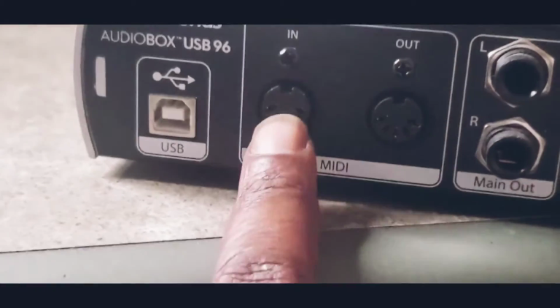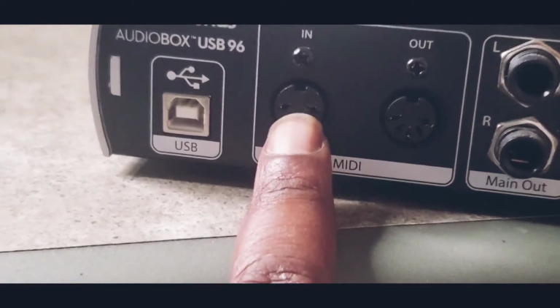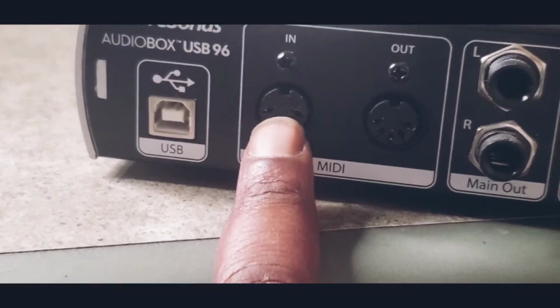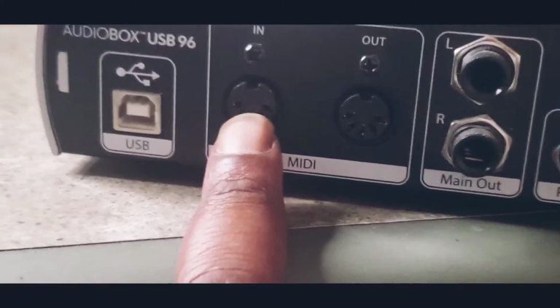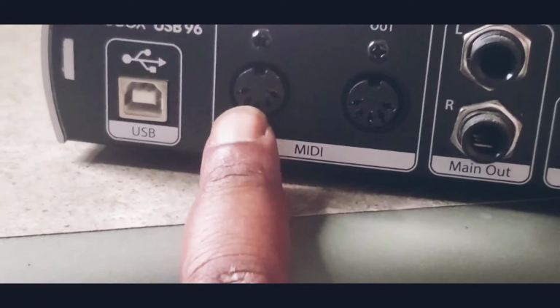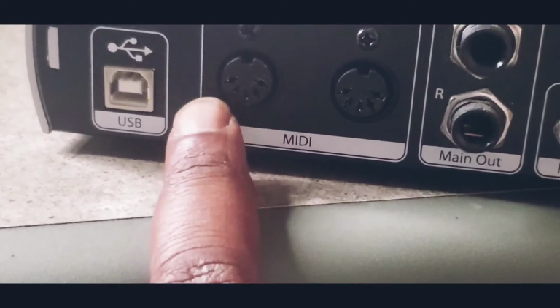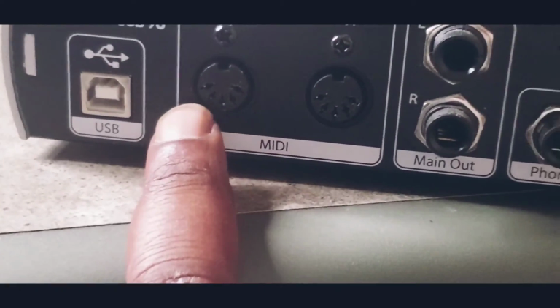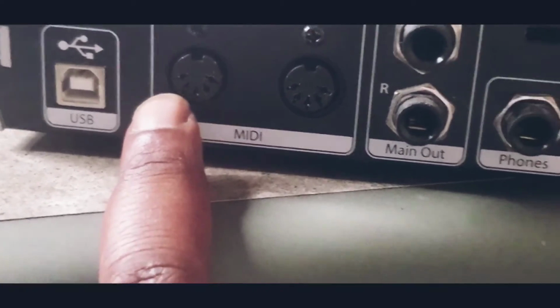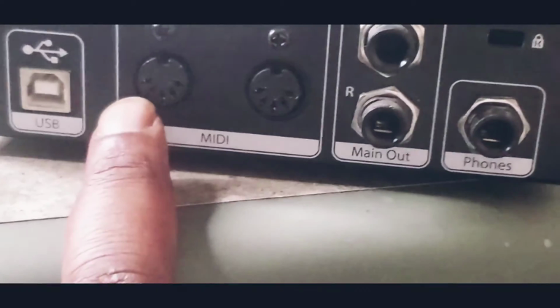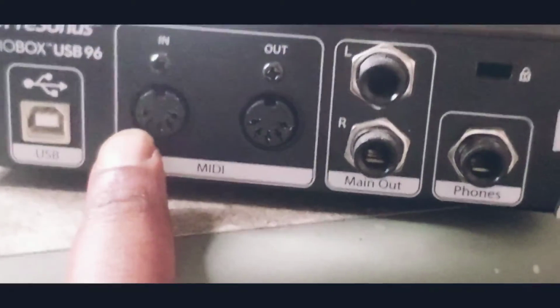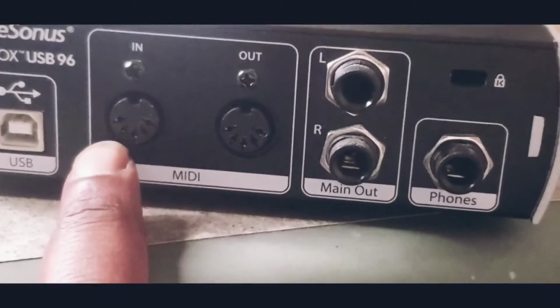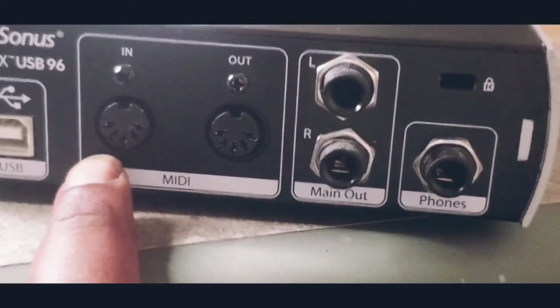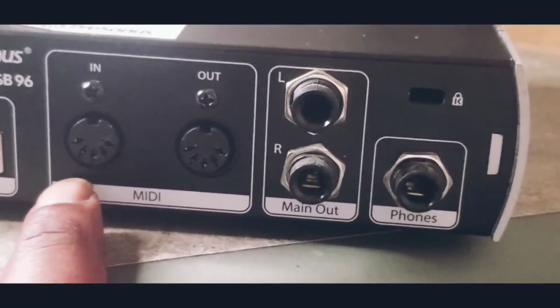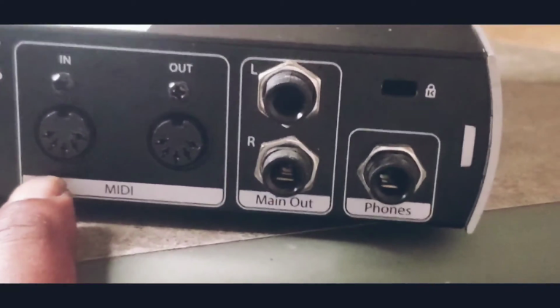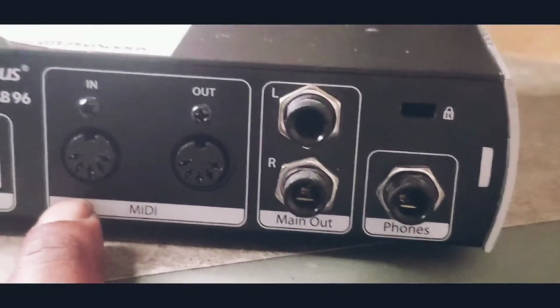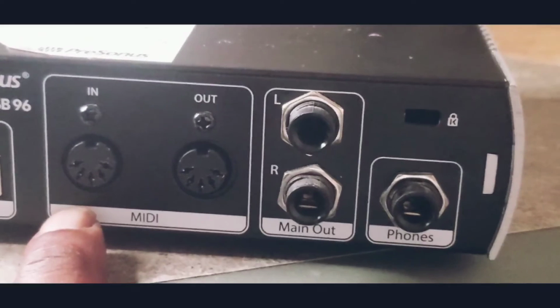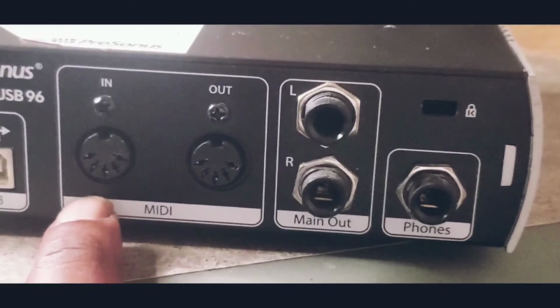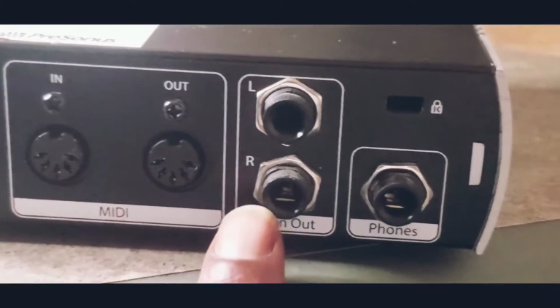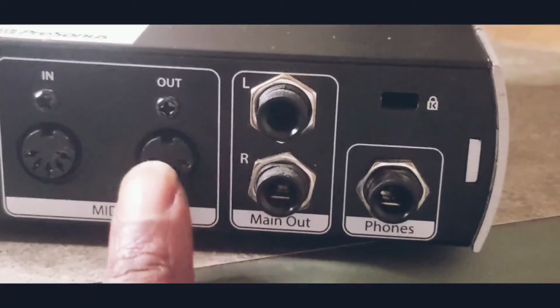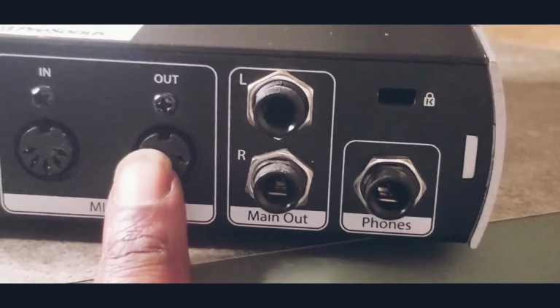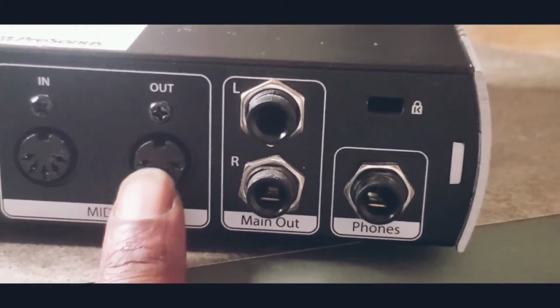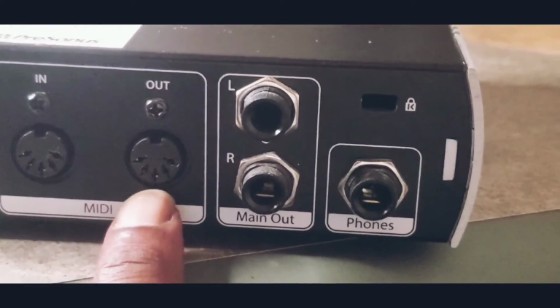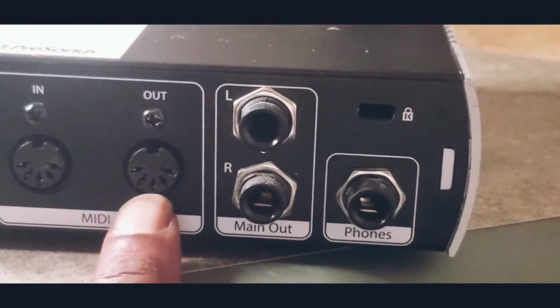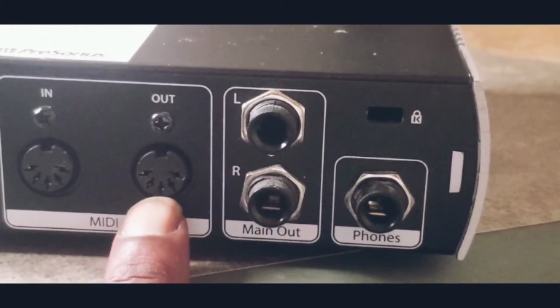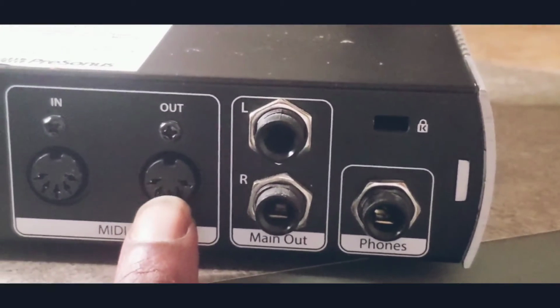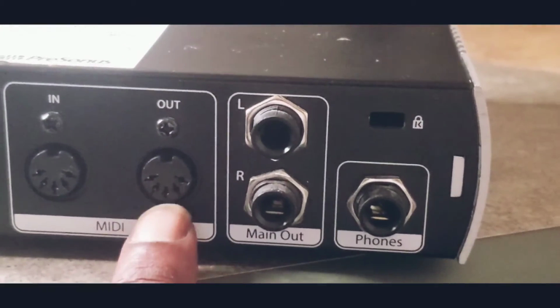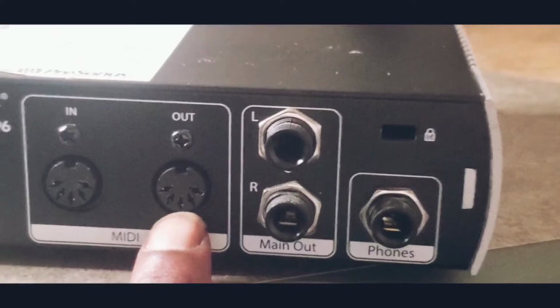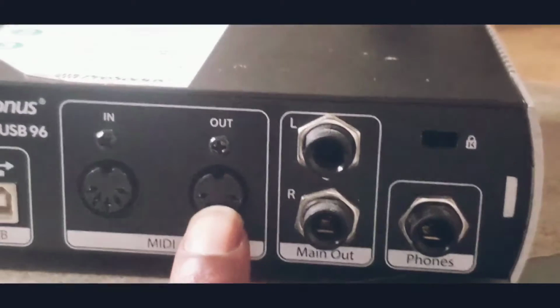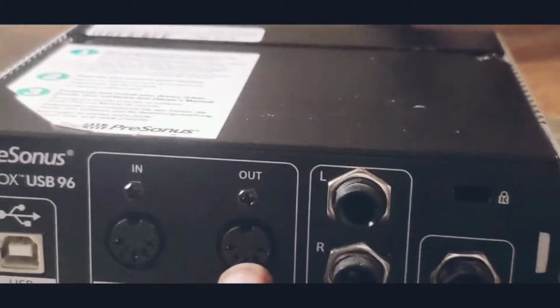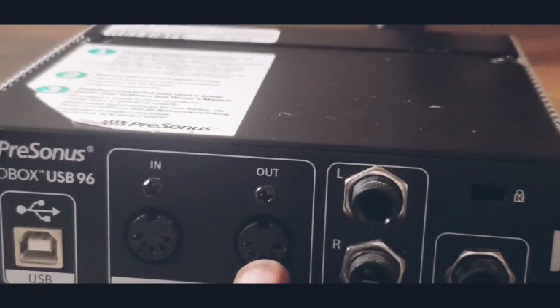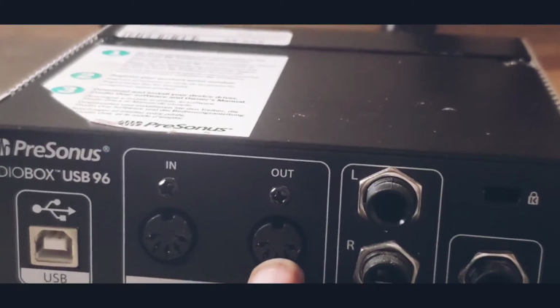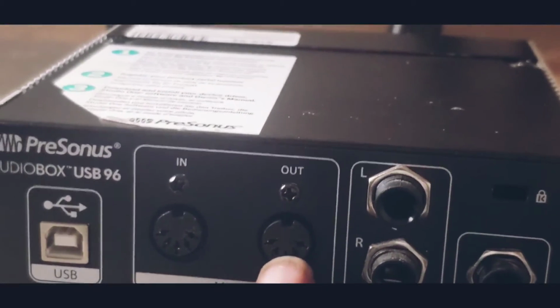And this one will be for — I don't know — for like speakers or something else. But I'm probably not going to need that right now.